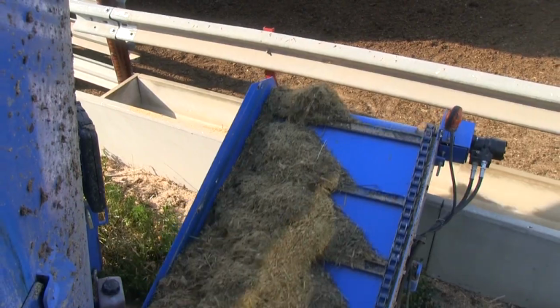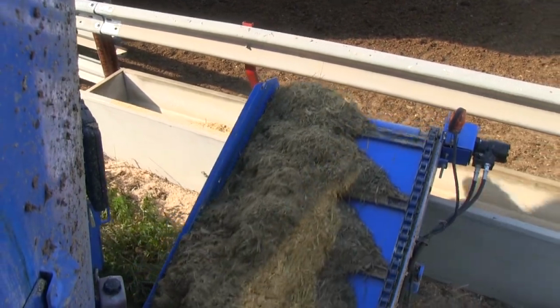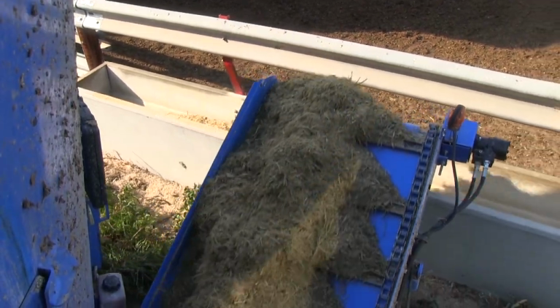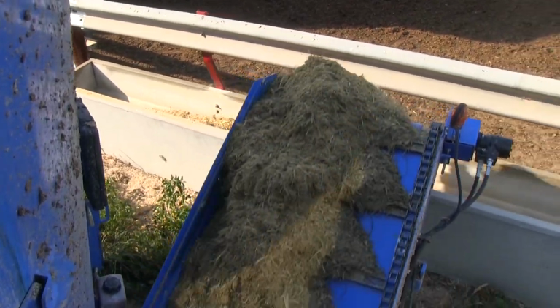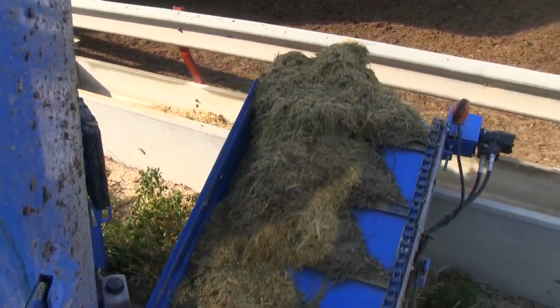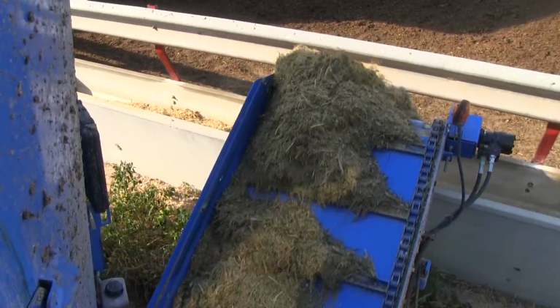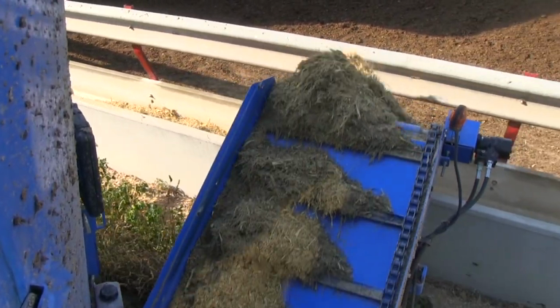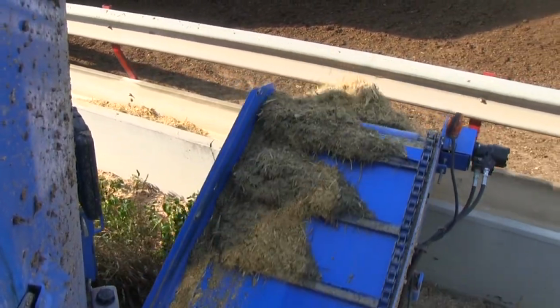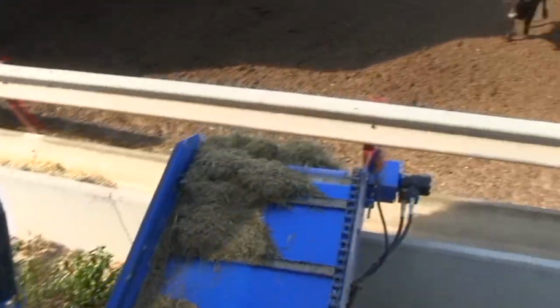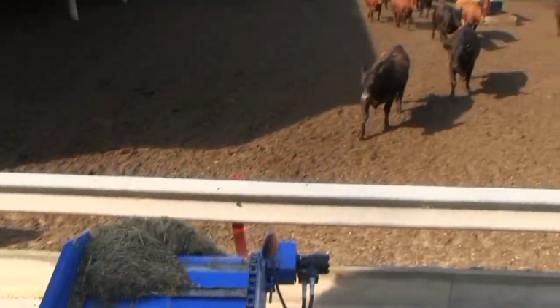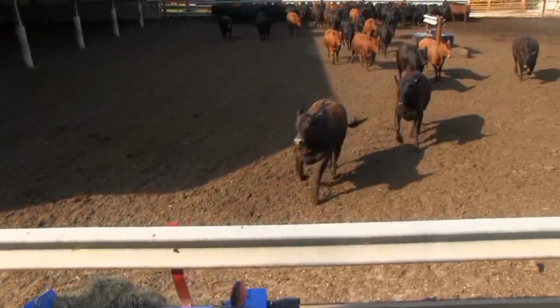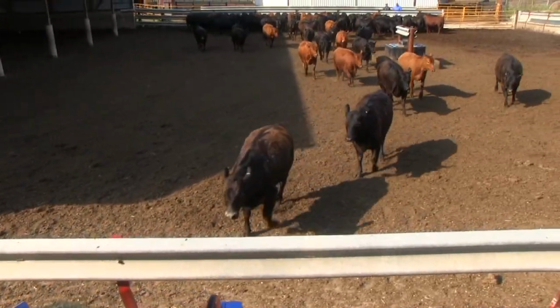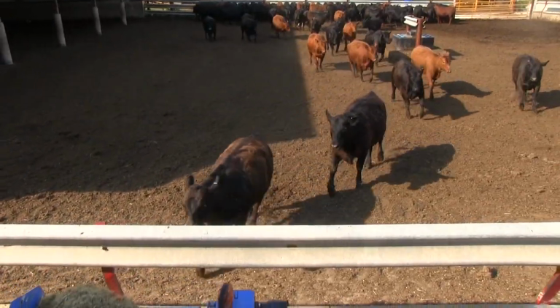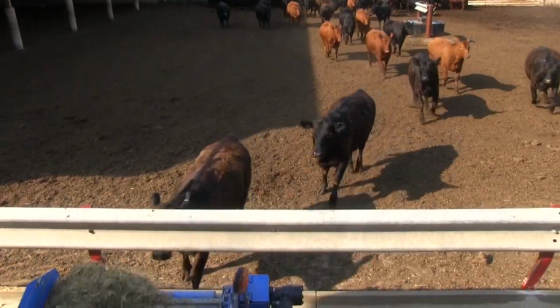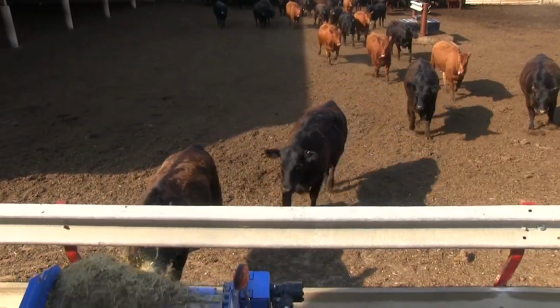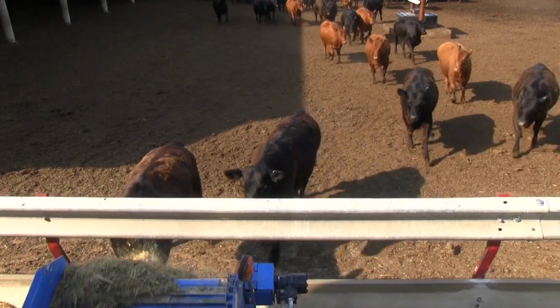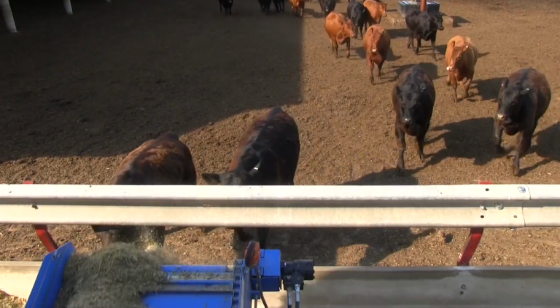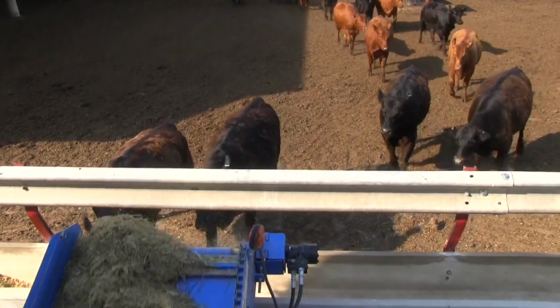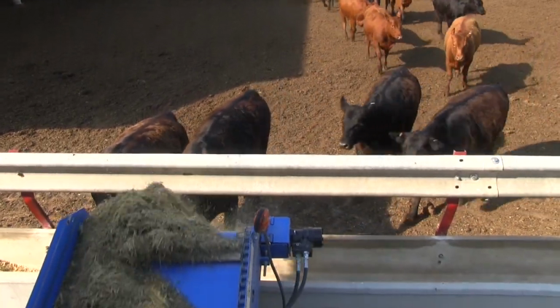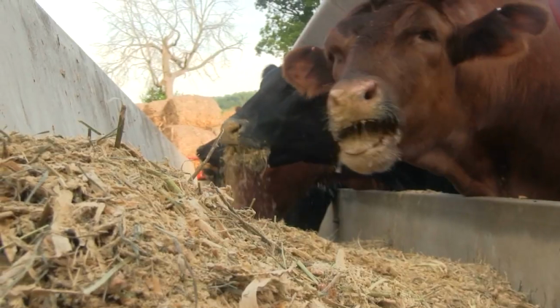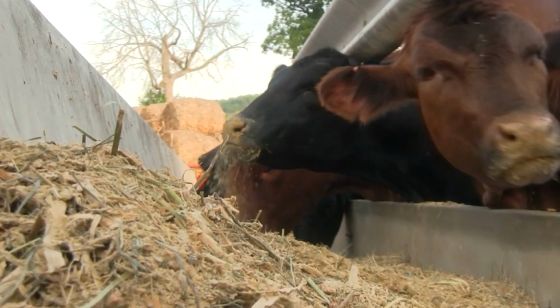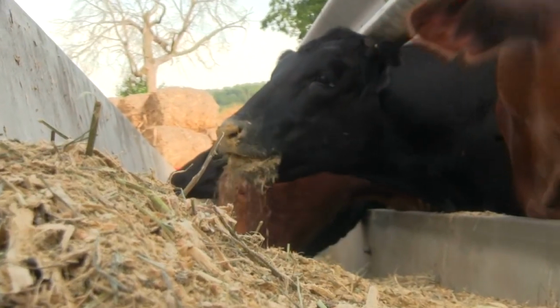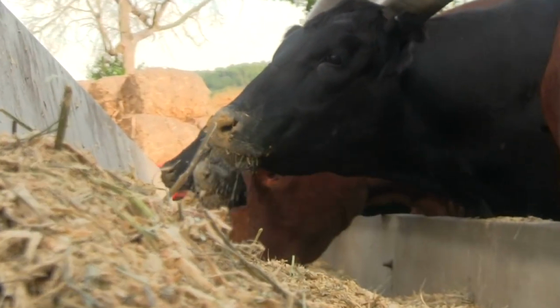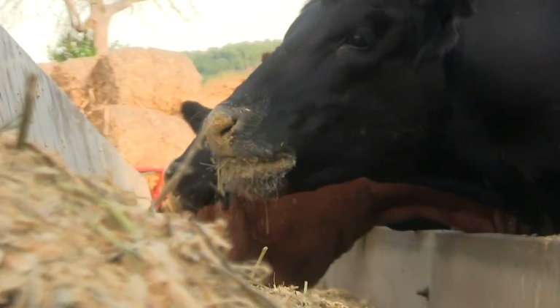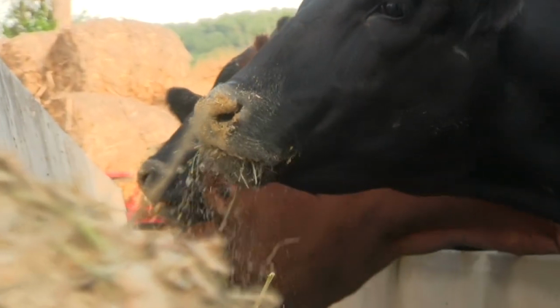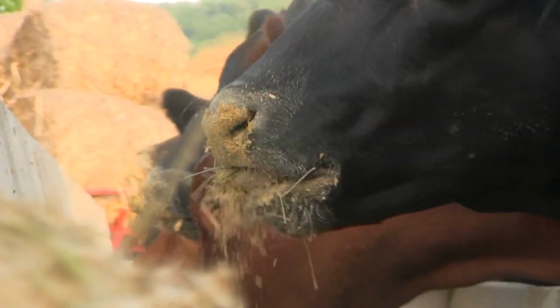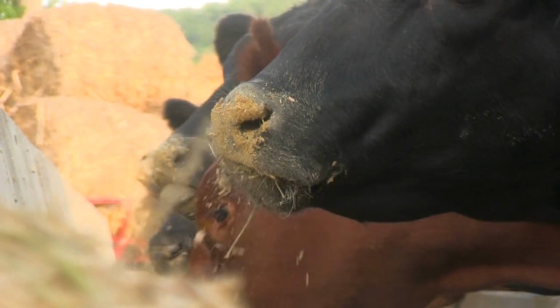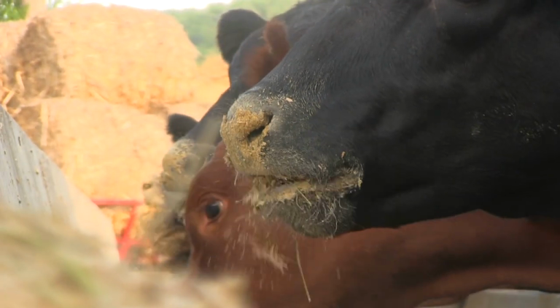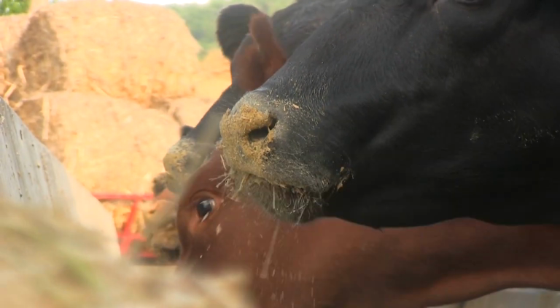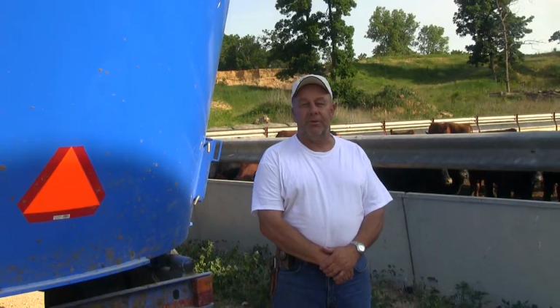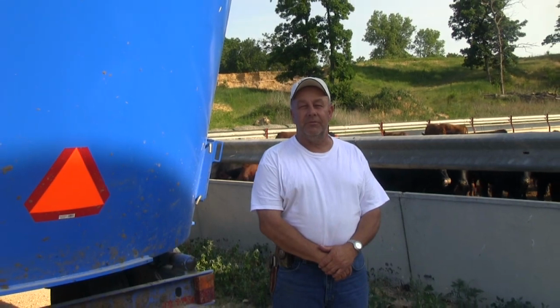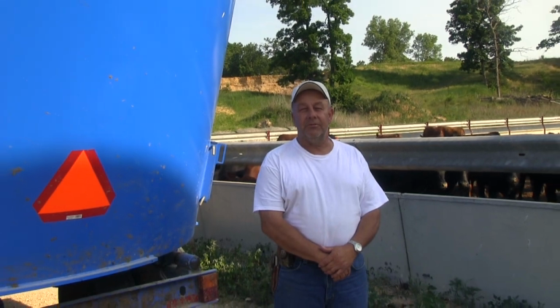It's worked out real well for me in the past — a well-built machine. We feed about a thousand head of cattle every day around here. It's been good for us.